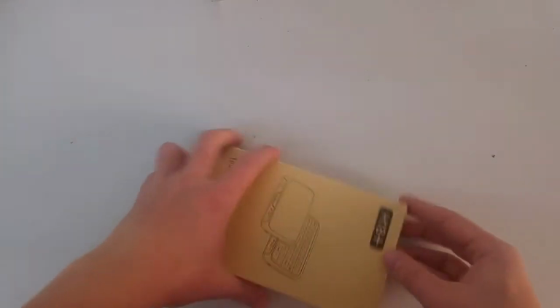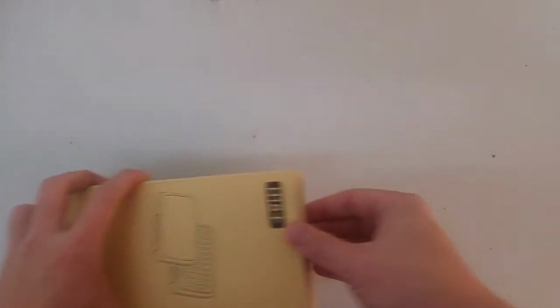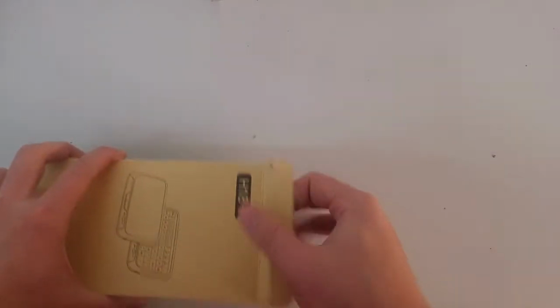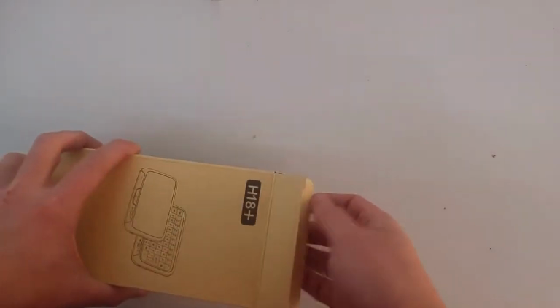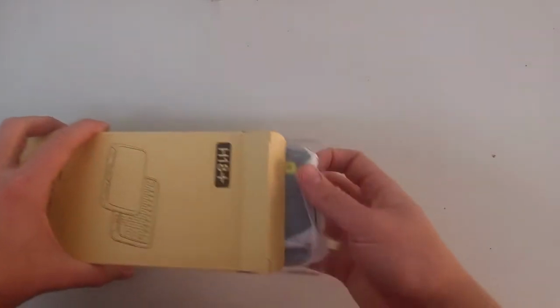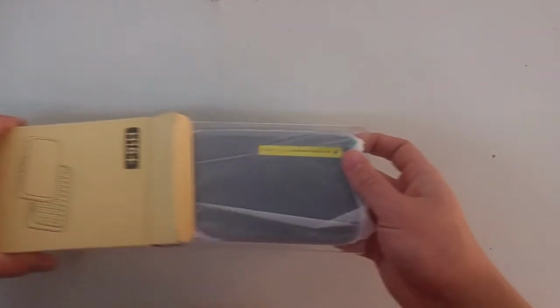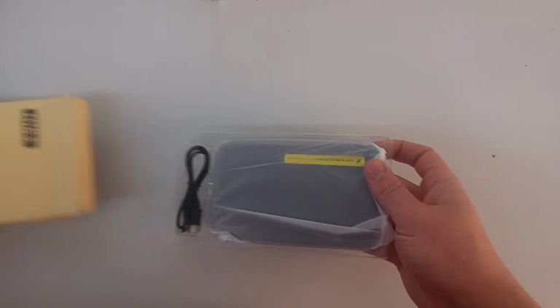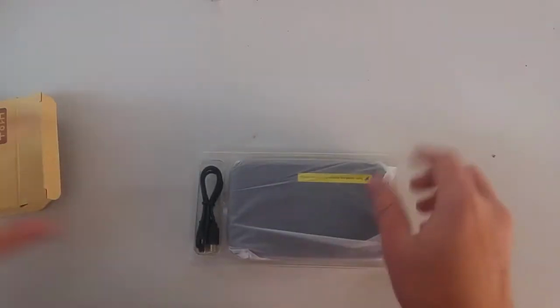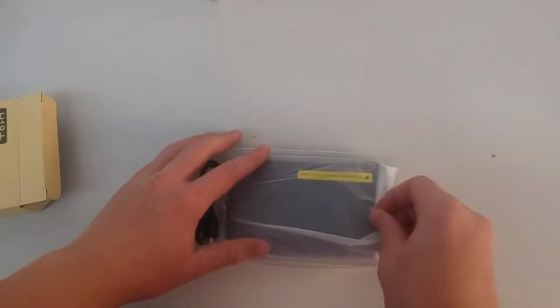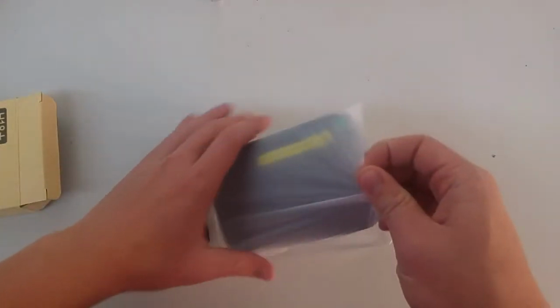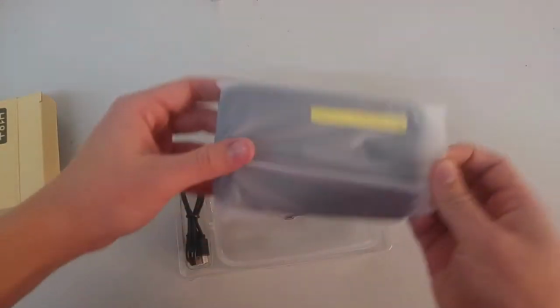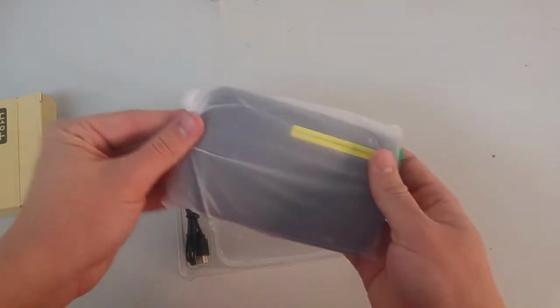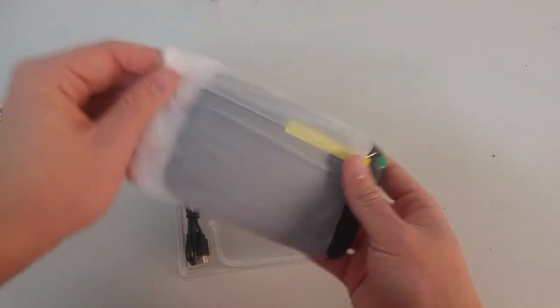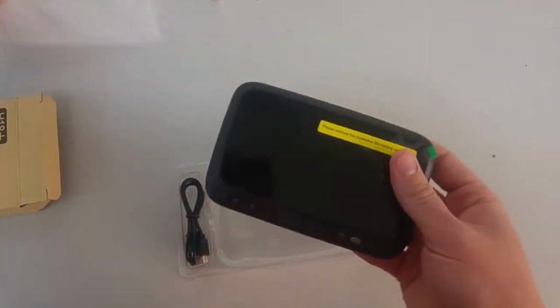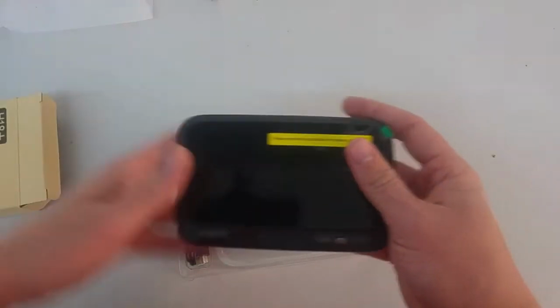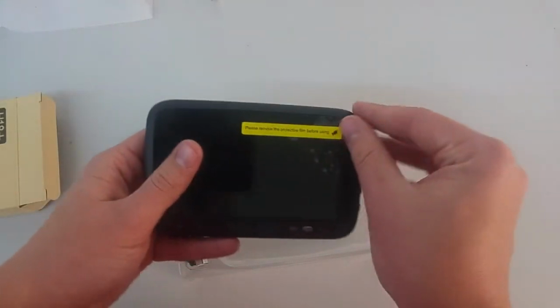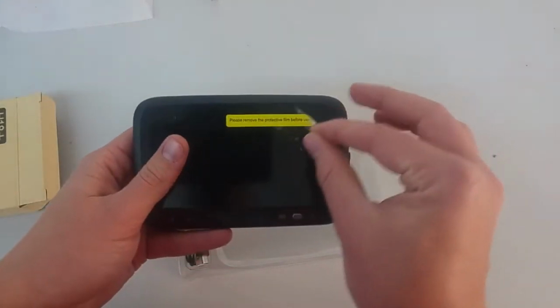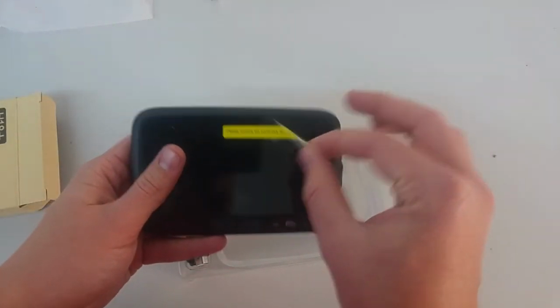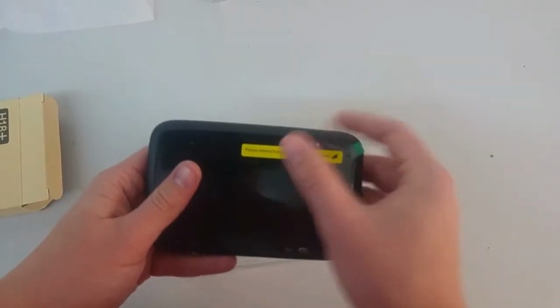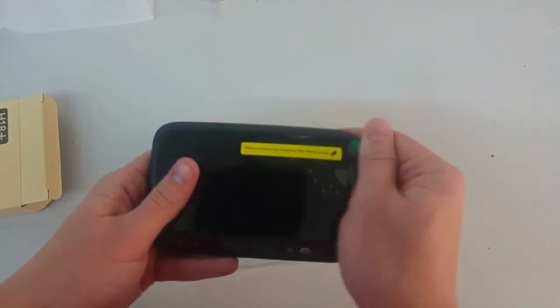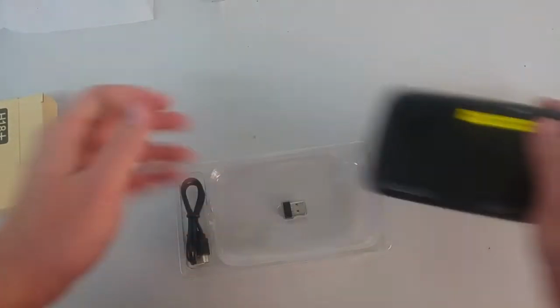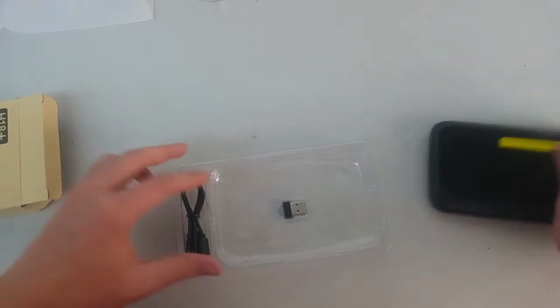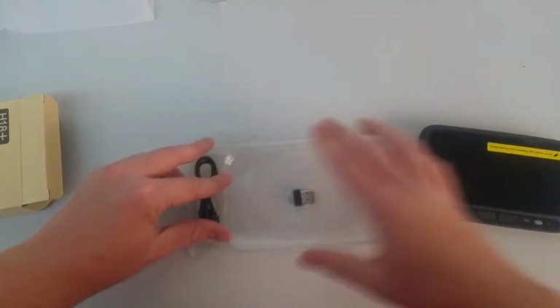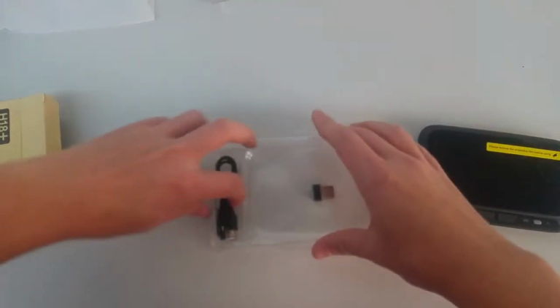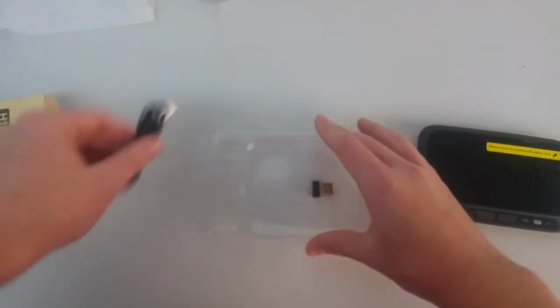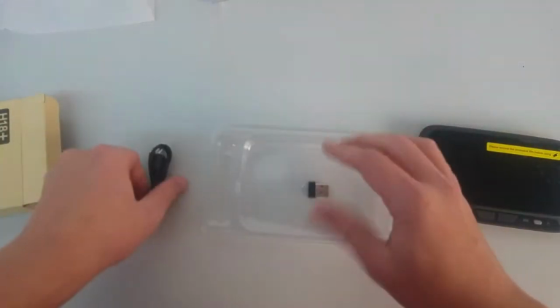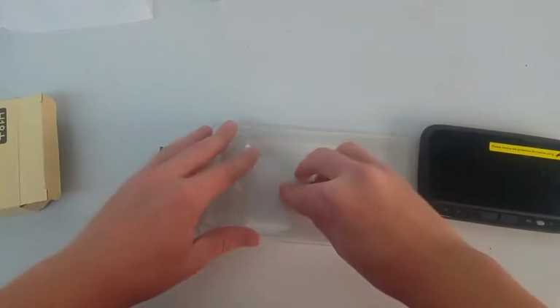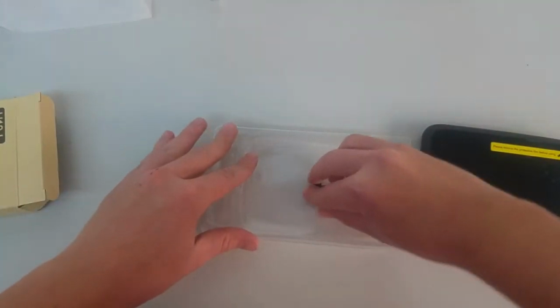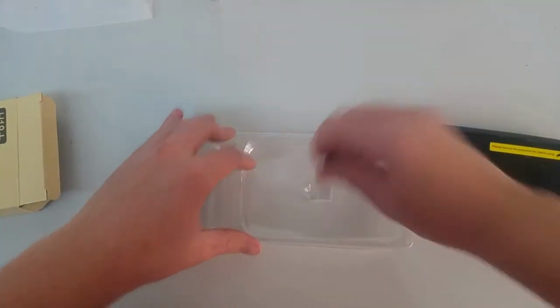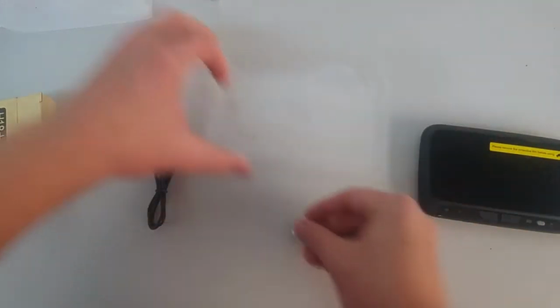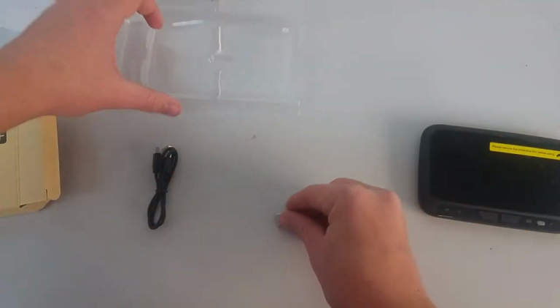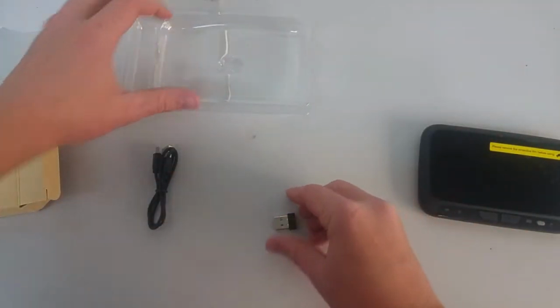In your package you should be receiving your H18 wireless keyboard with its protective plastic seal, one micro USB charging cable, and the wireless dongle.